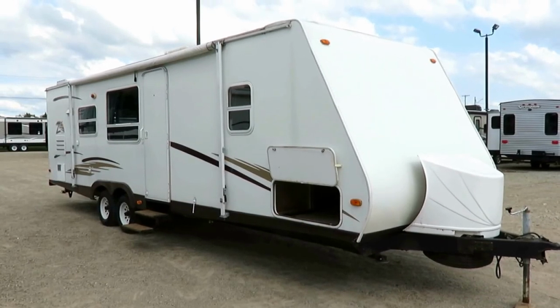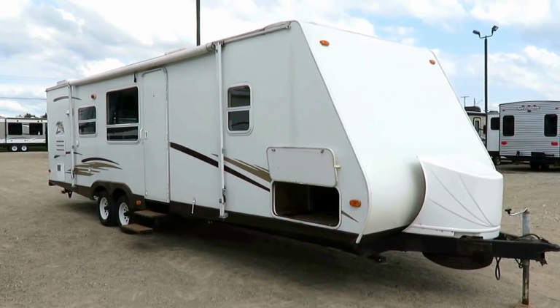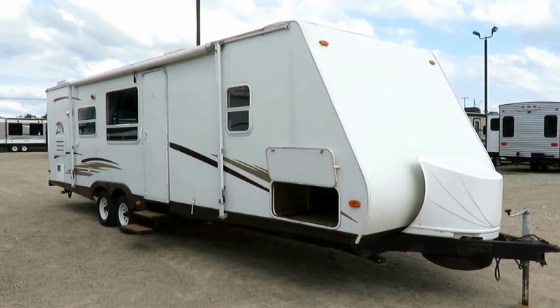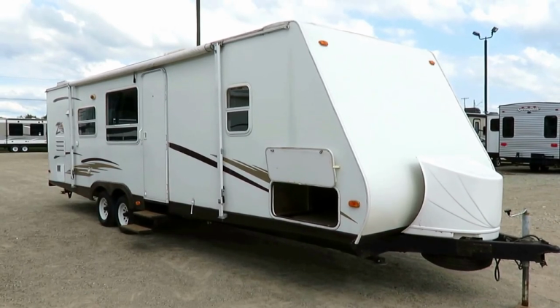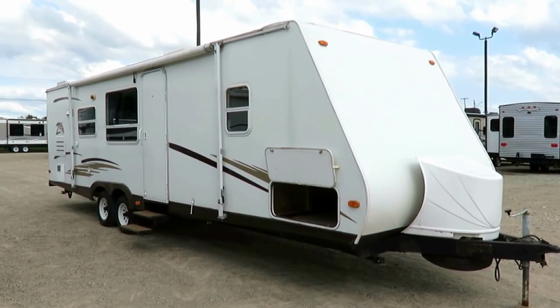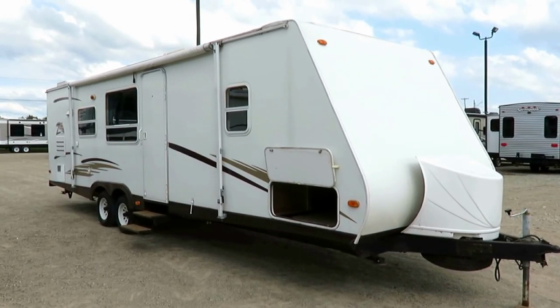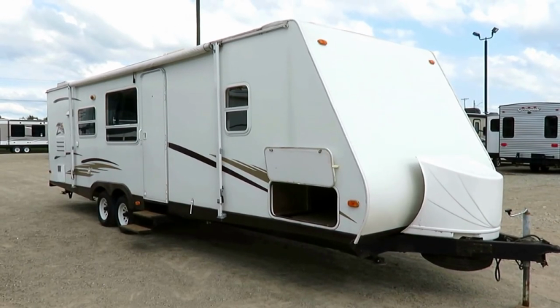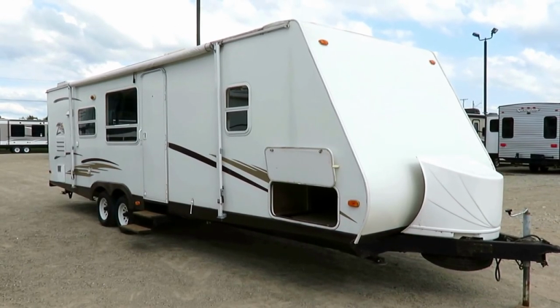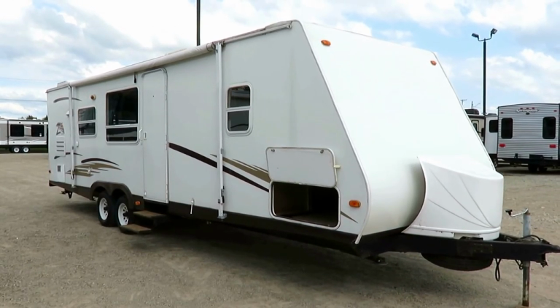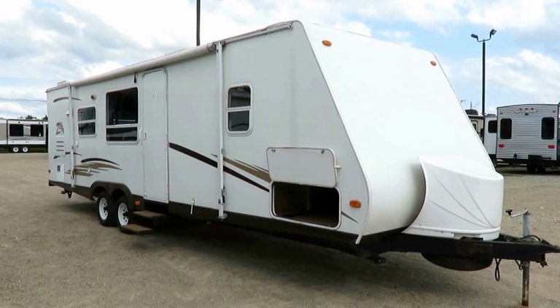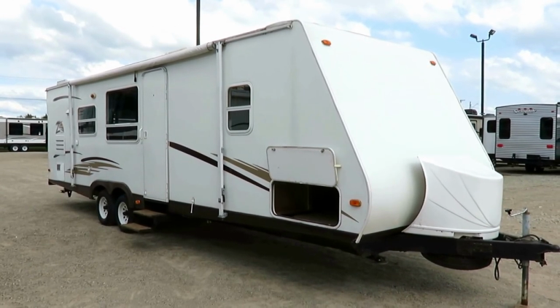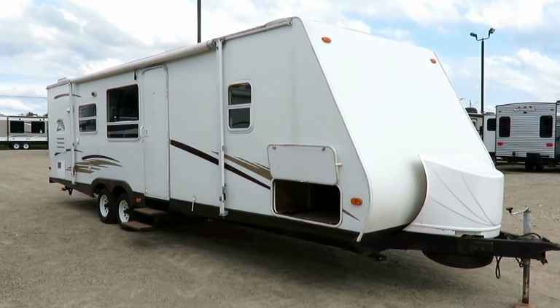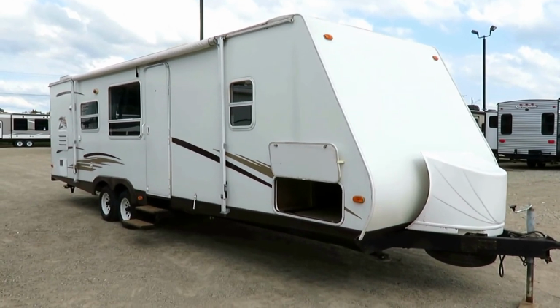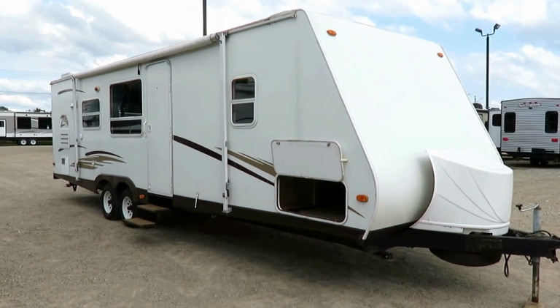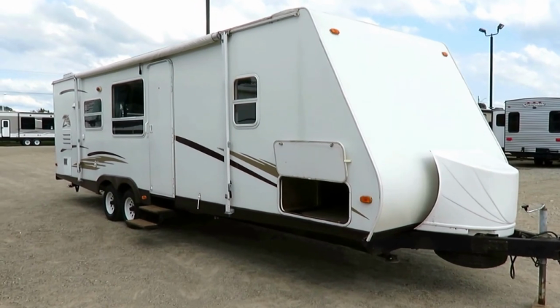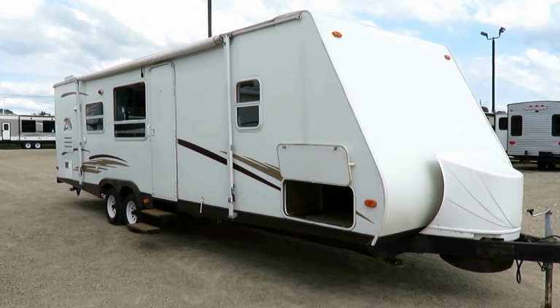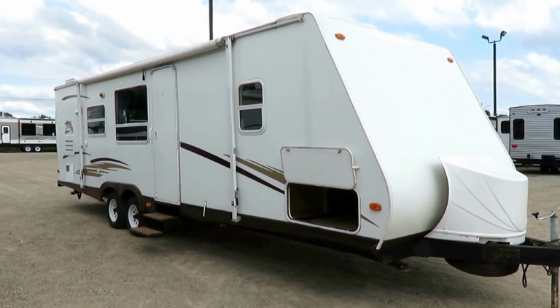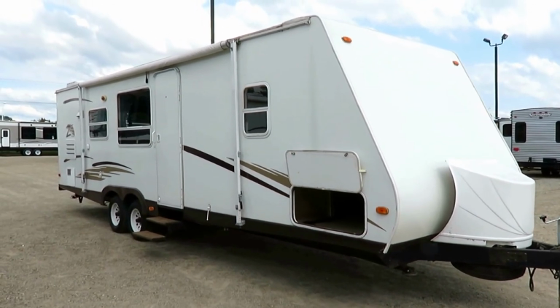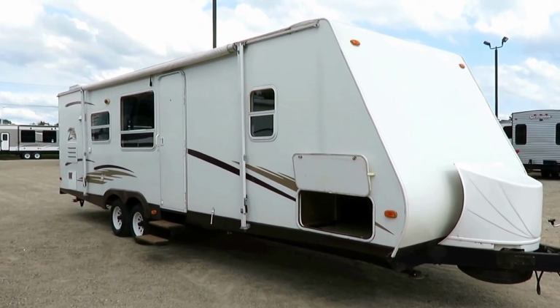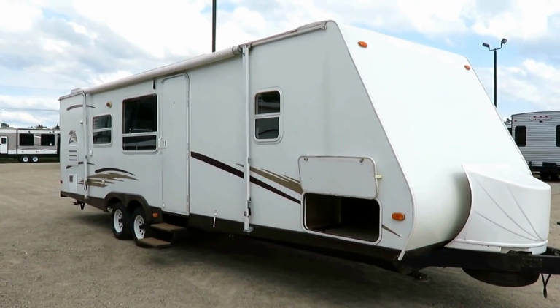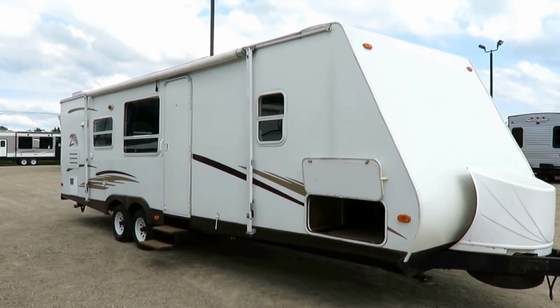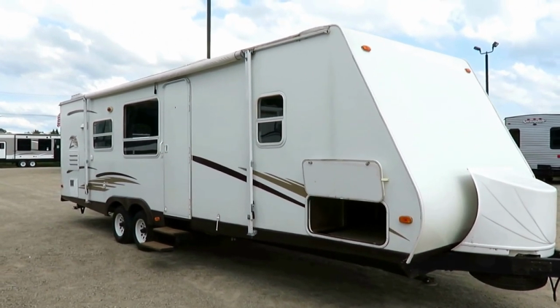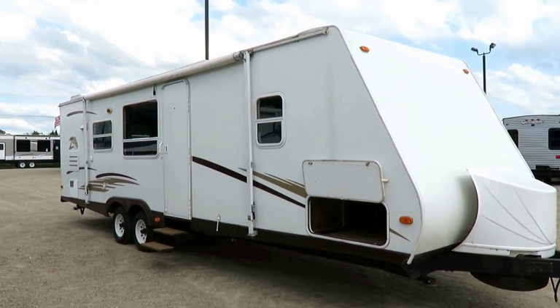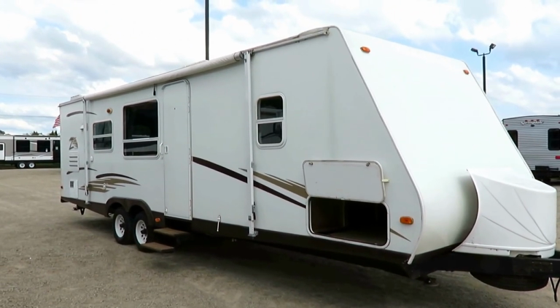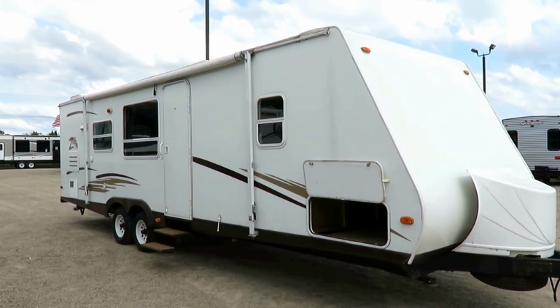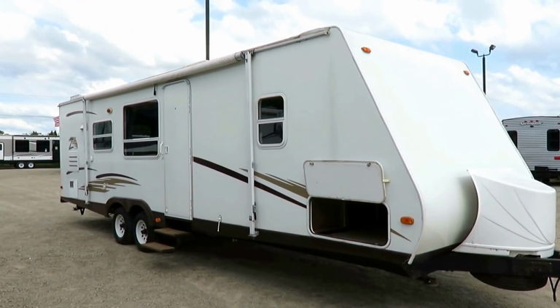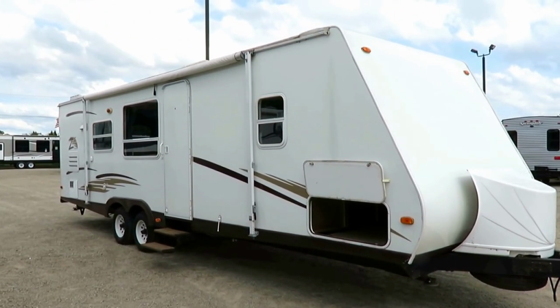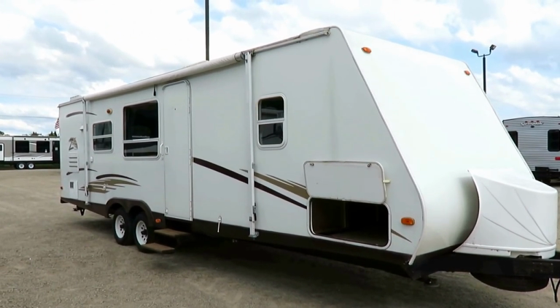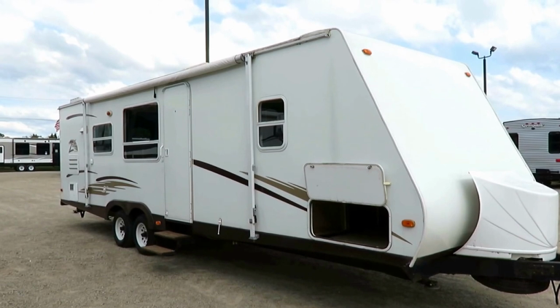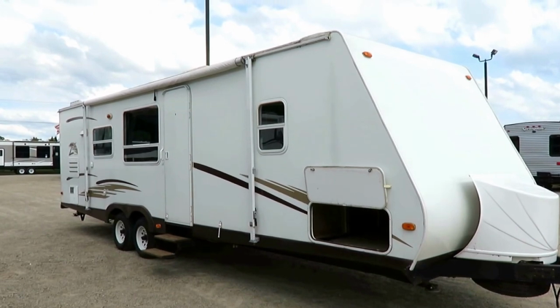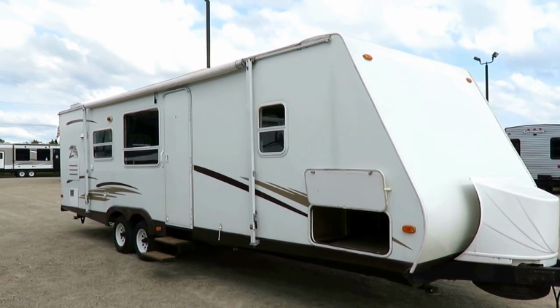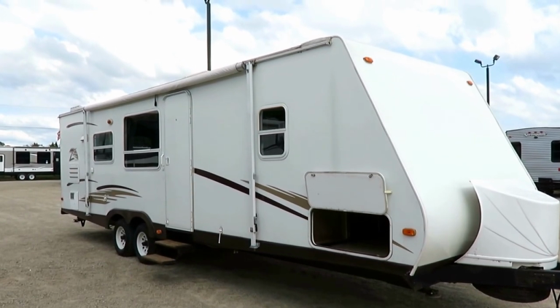A 2002 Keystone Zeppelin just came in on trade here at Halet RV of Goldwater, Michigan, just at the time of this filming. They just left. This is different. This is cool.